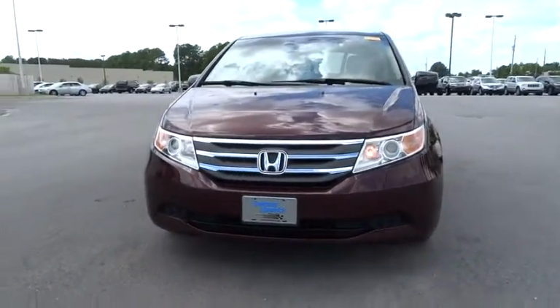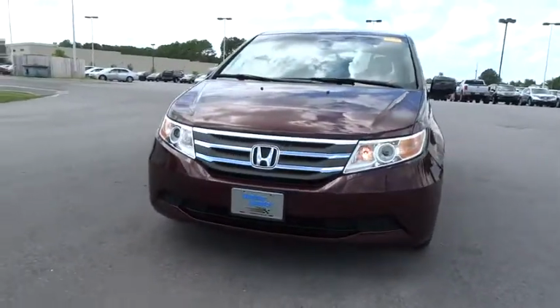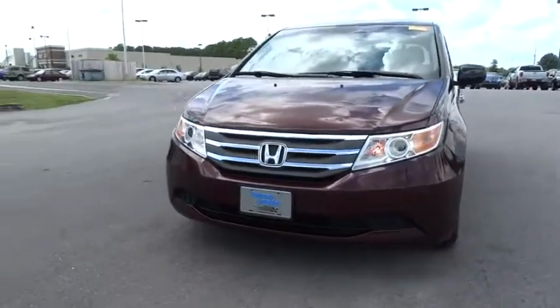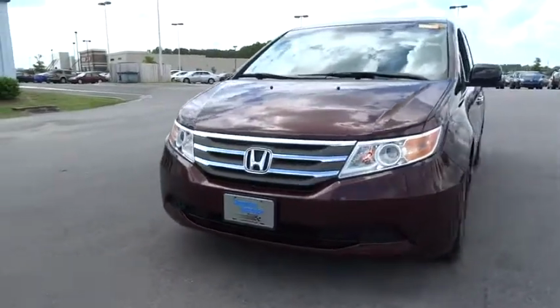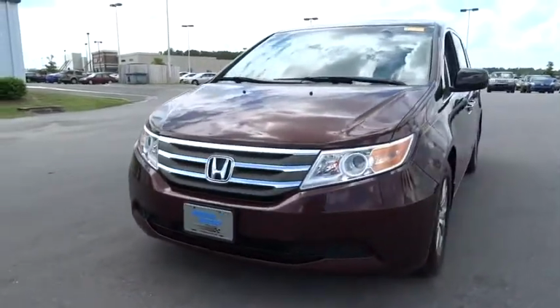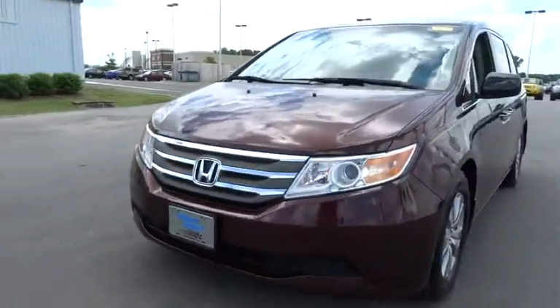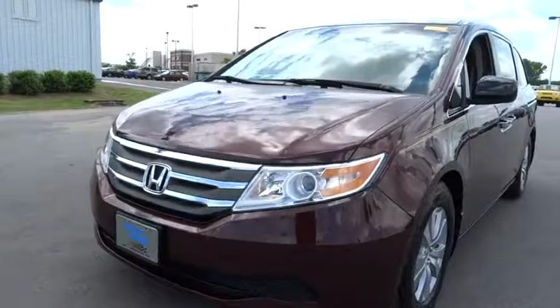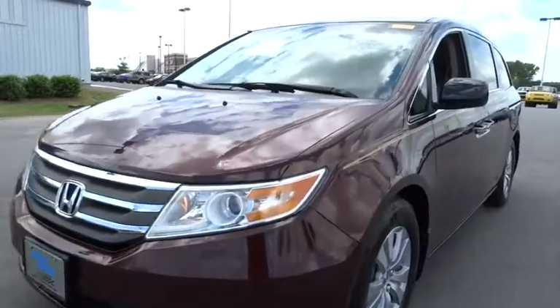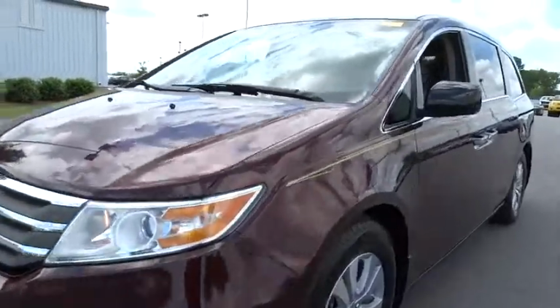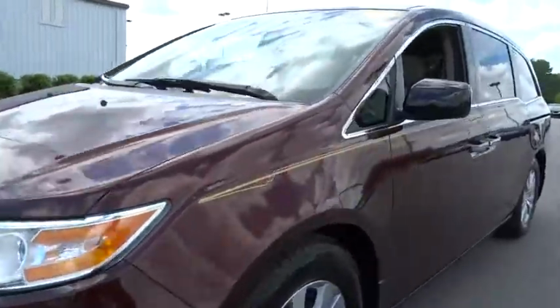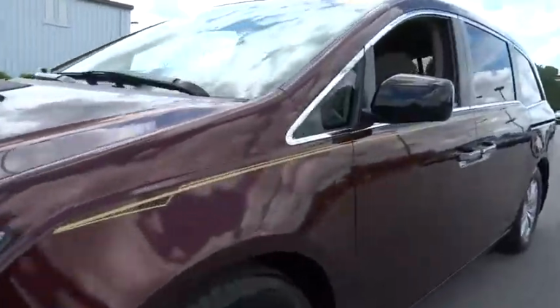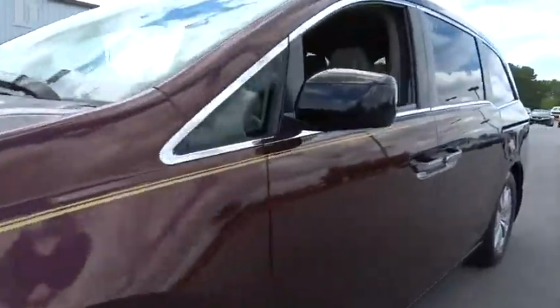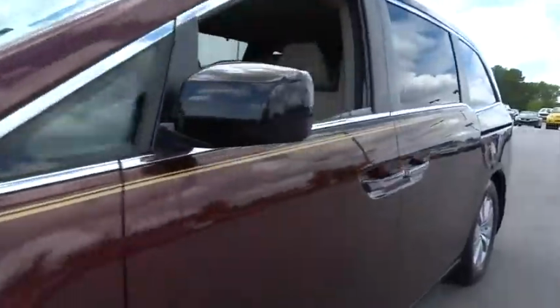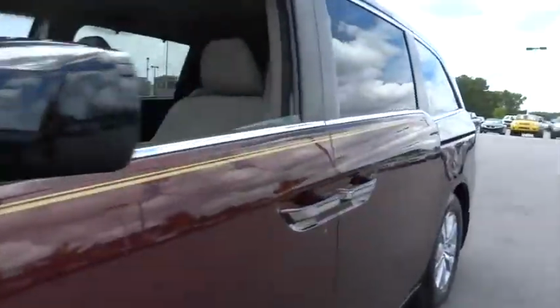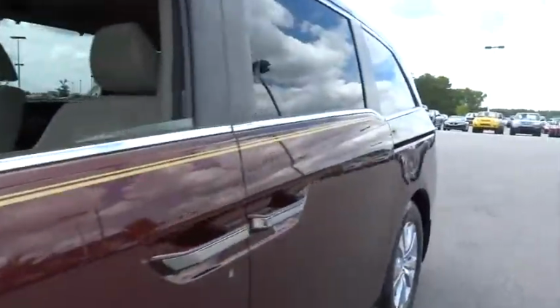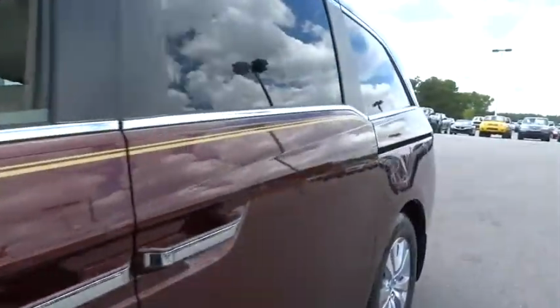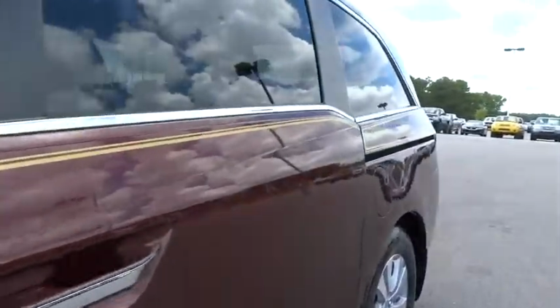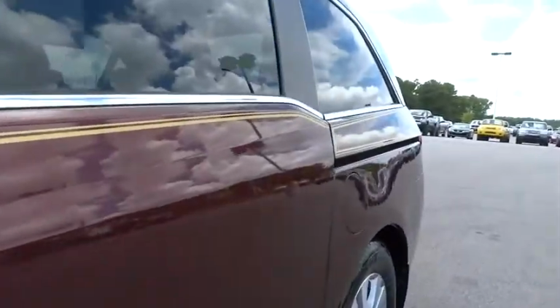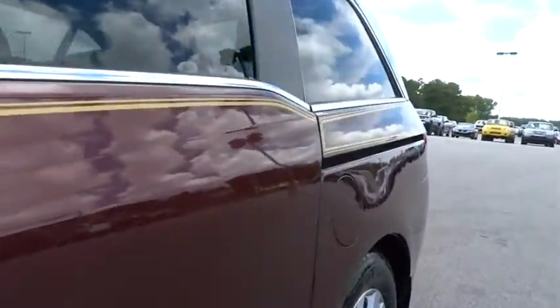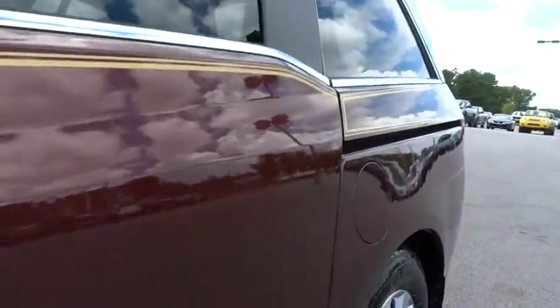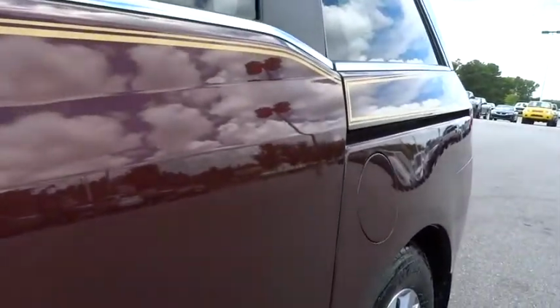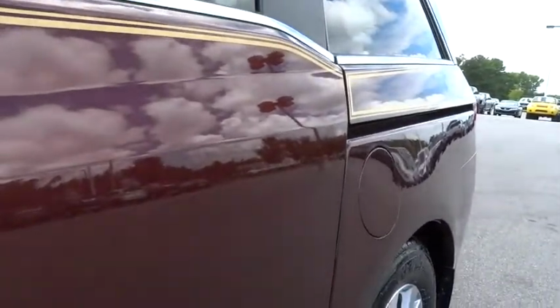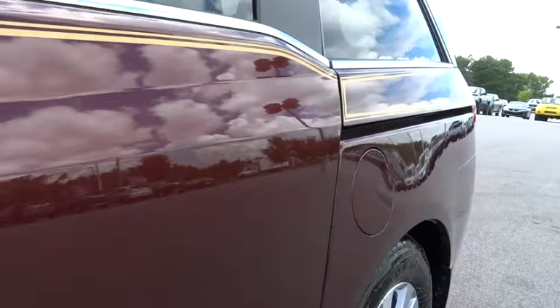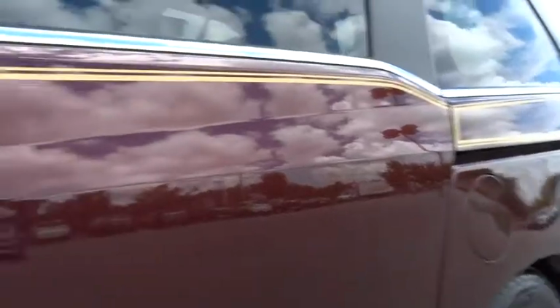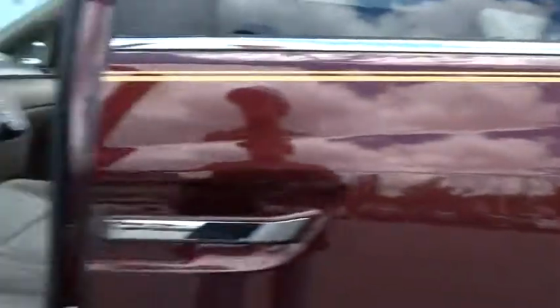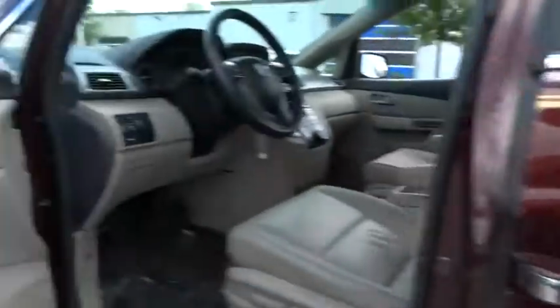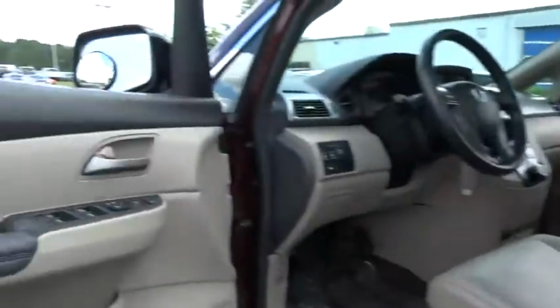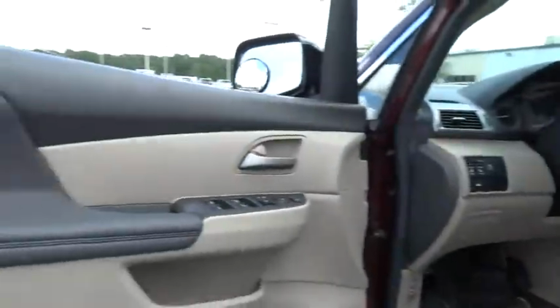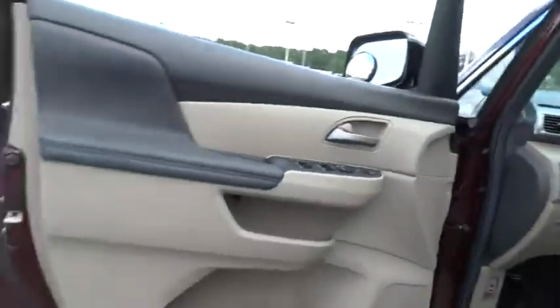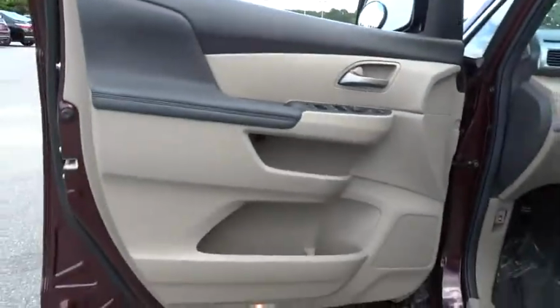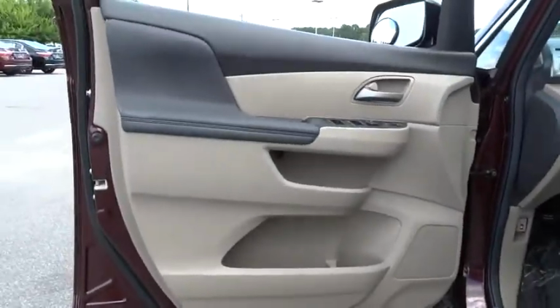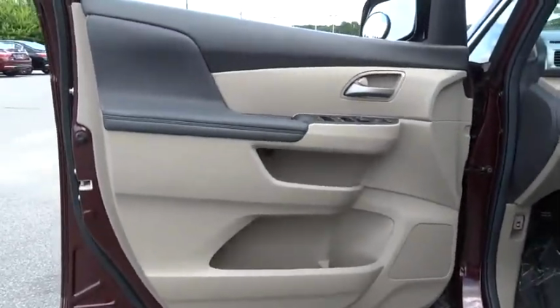Aluminum wheels, front floor mat, four wheel disc brakes, cruise control, auto off headlights, universal garage door opener, premium sound system, front wheel drive.